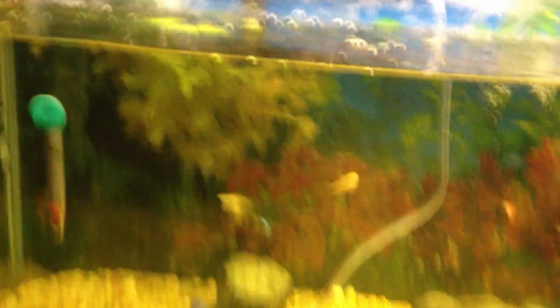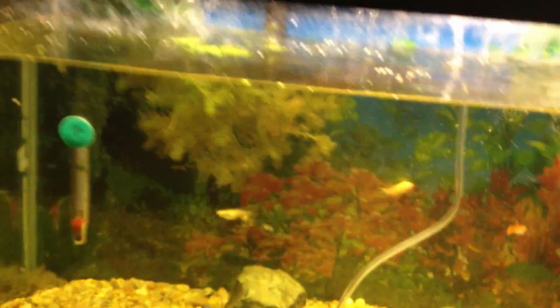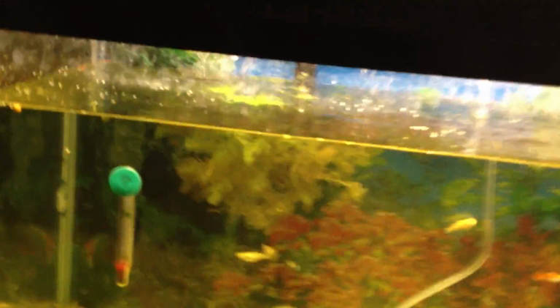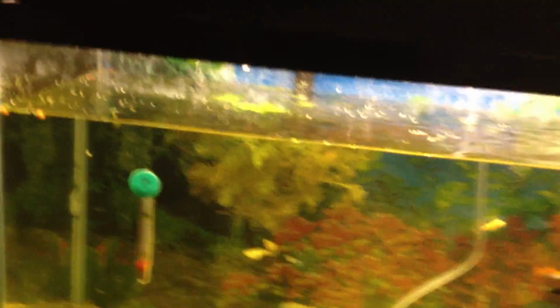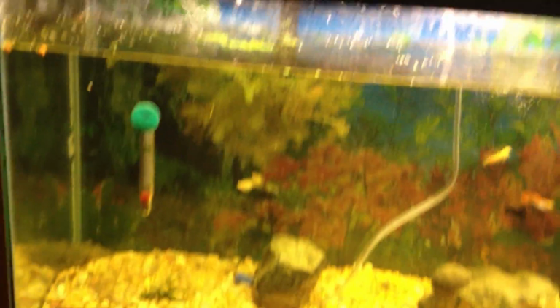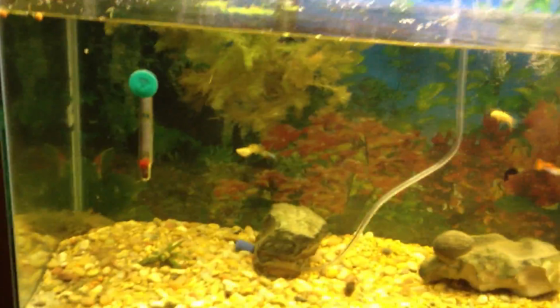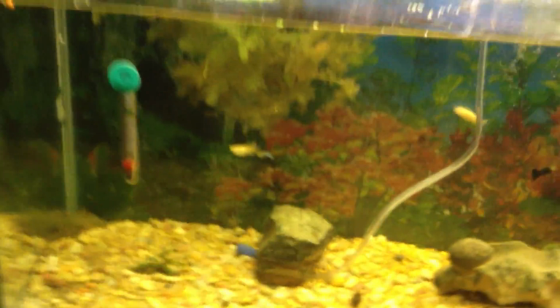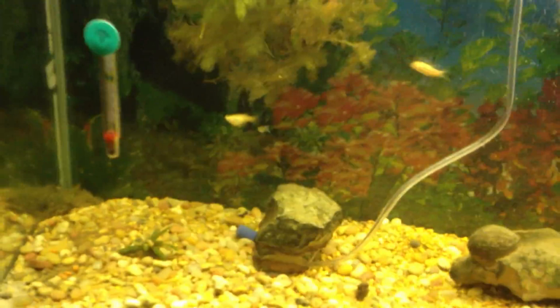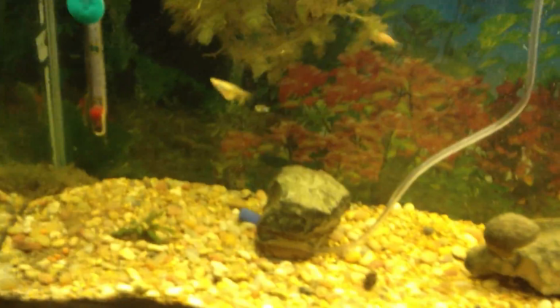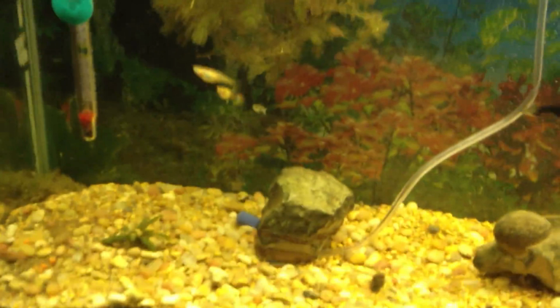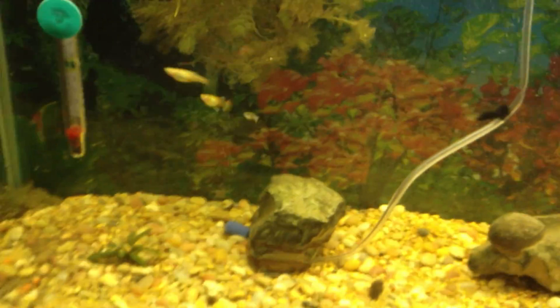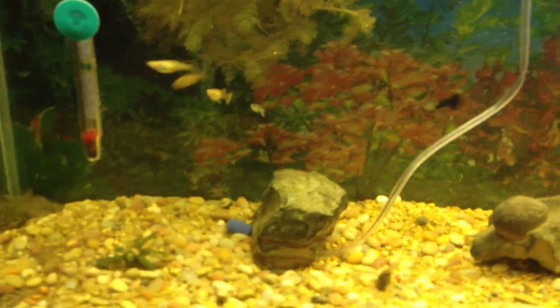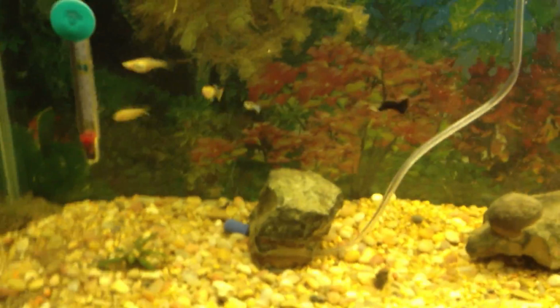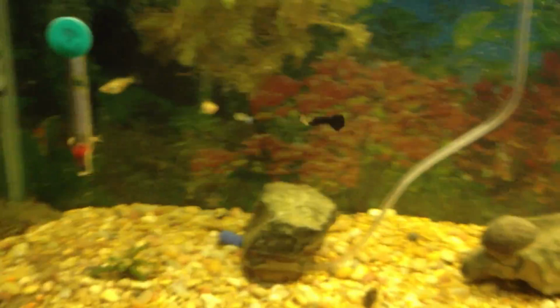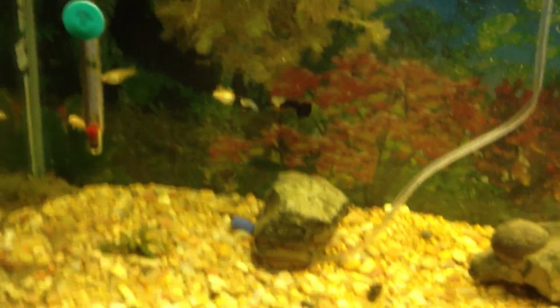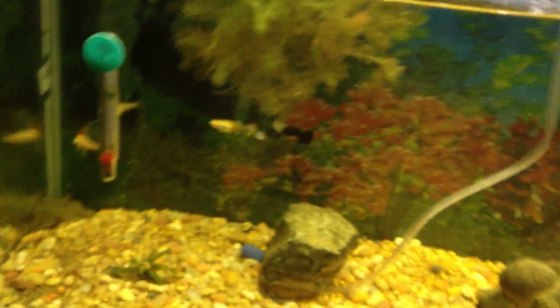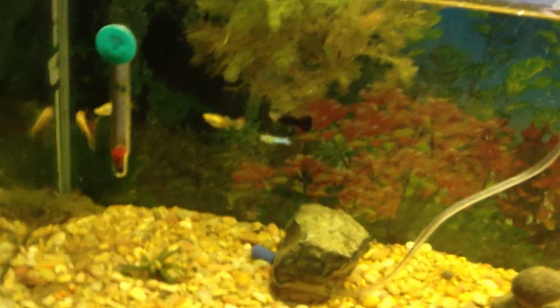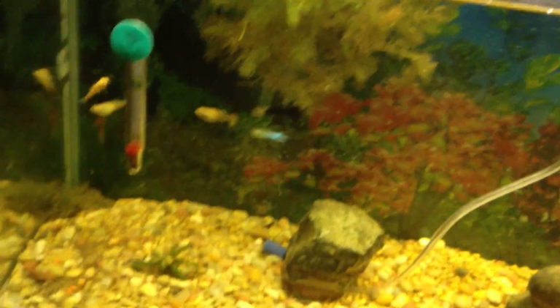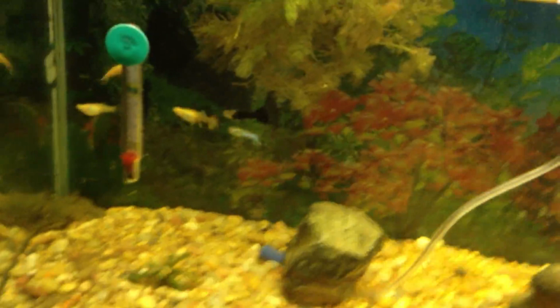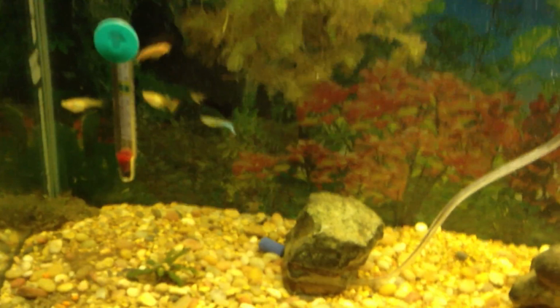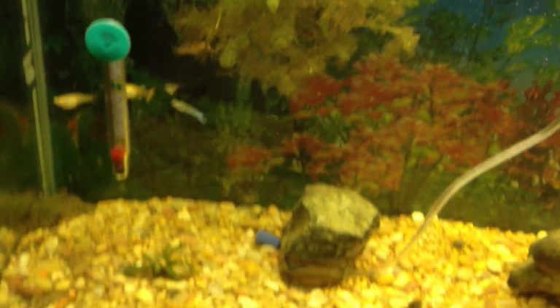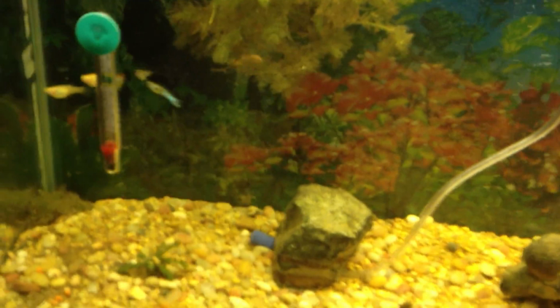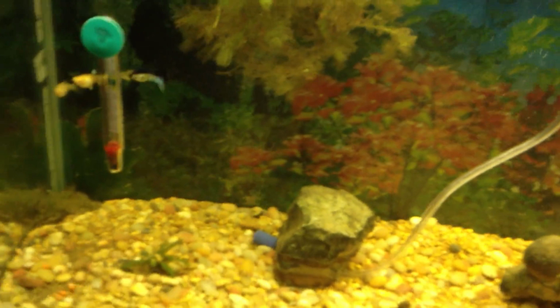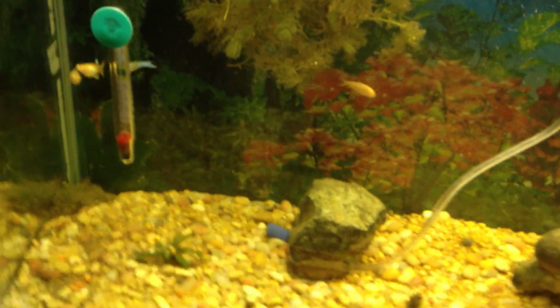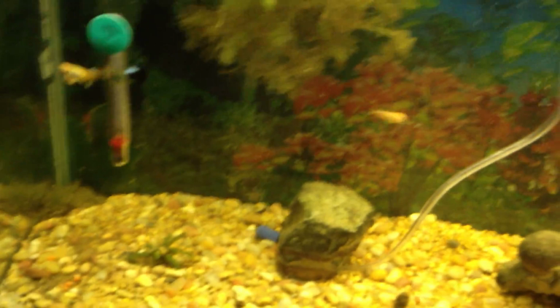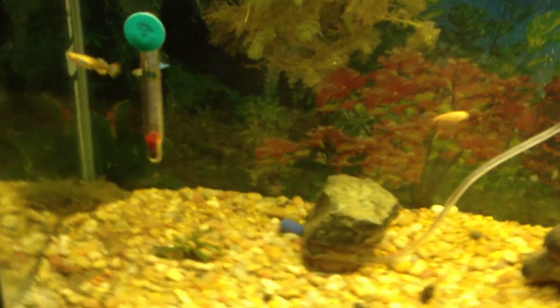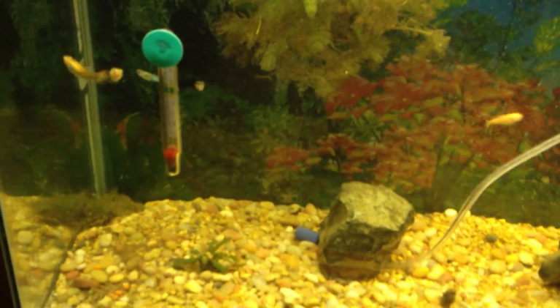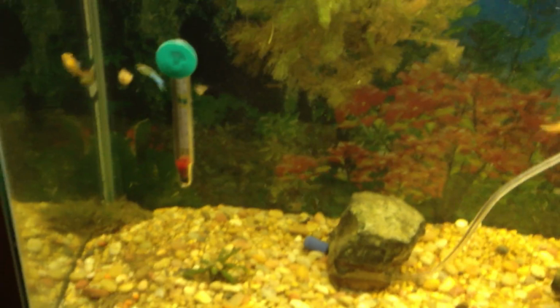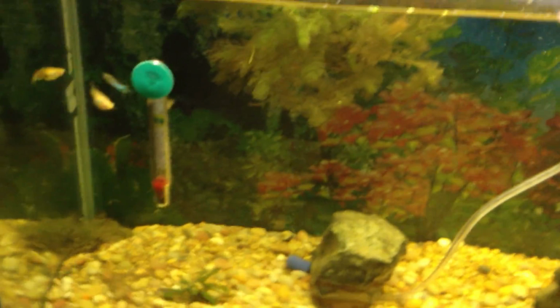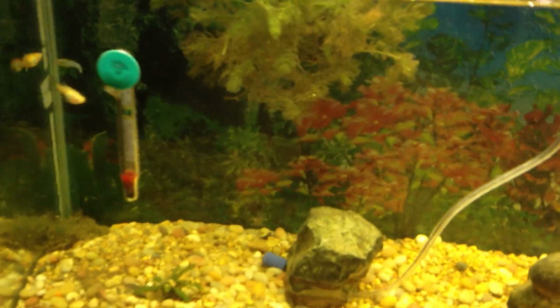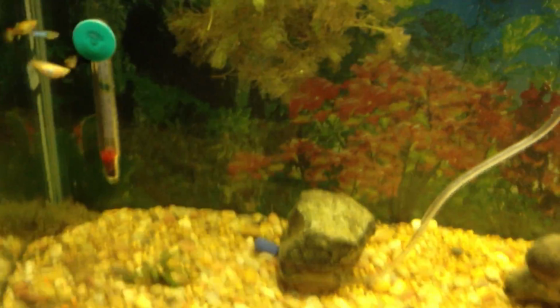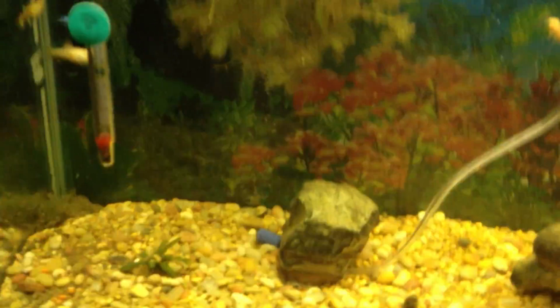I'm doing everything I can to encourage its growth — I've got a little fertilizer up in the filter, I need to get some water-soluble iron, and then it should go to town and grow.